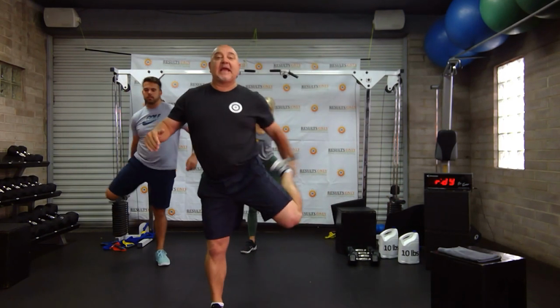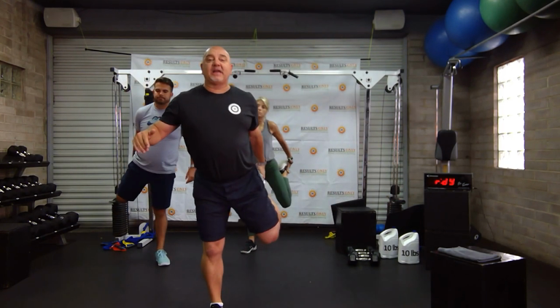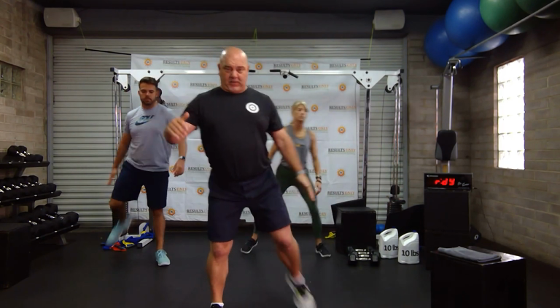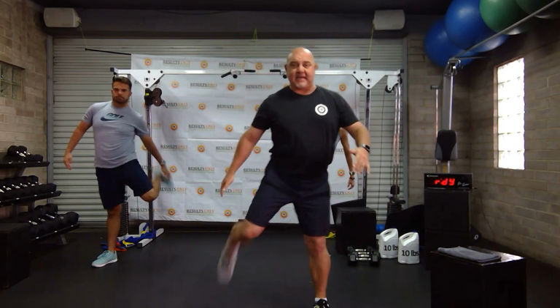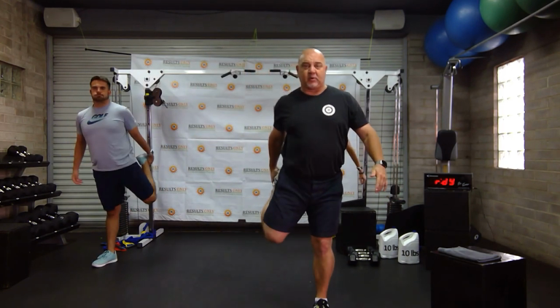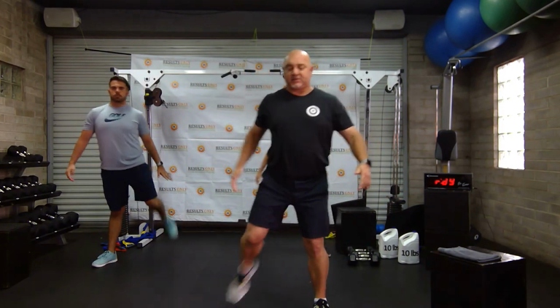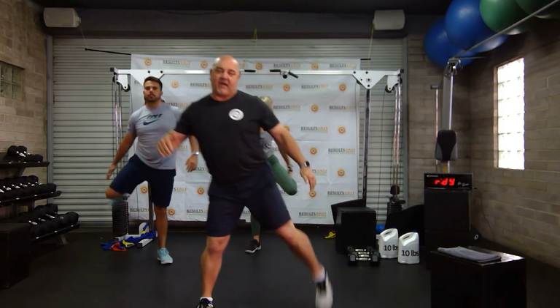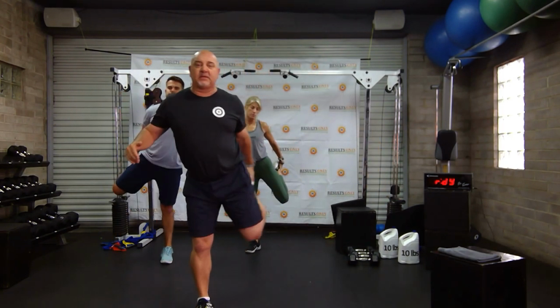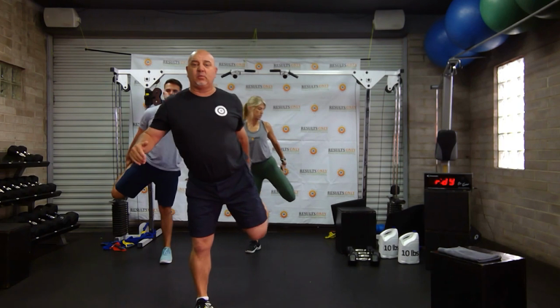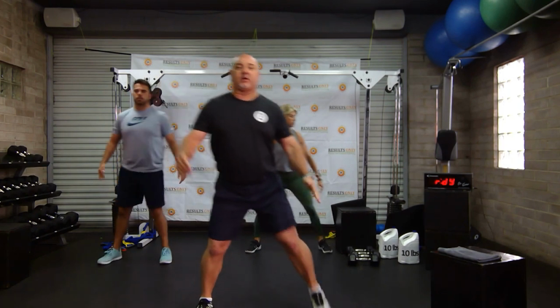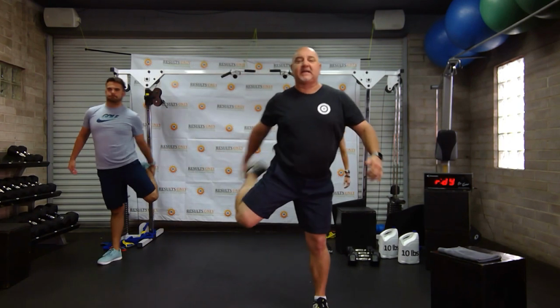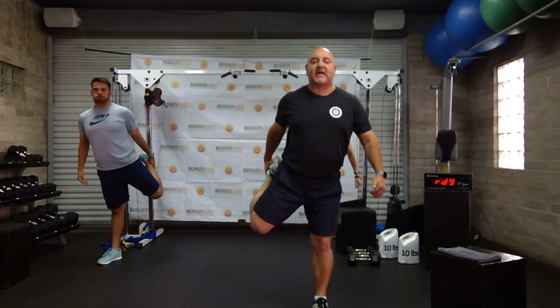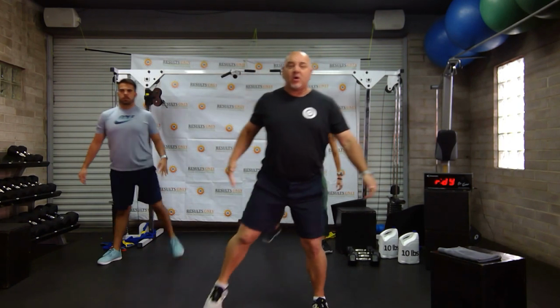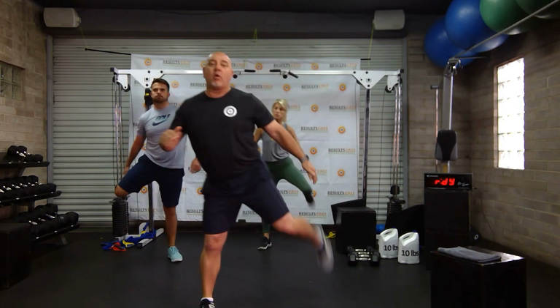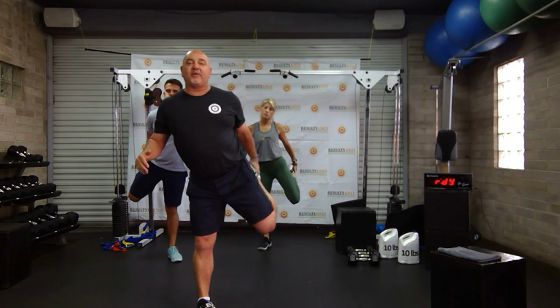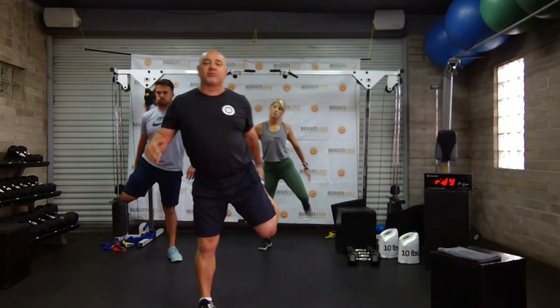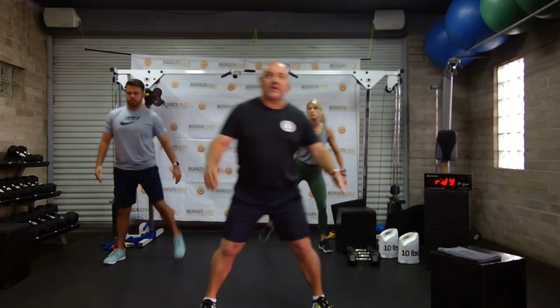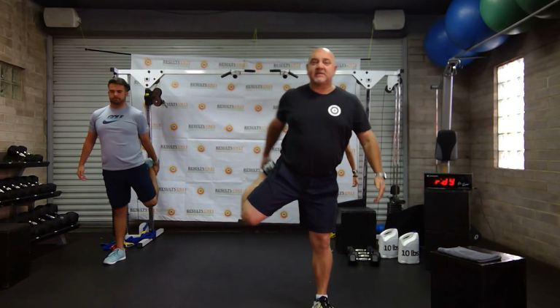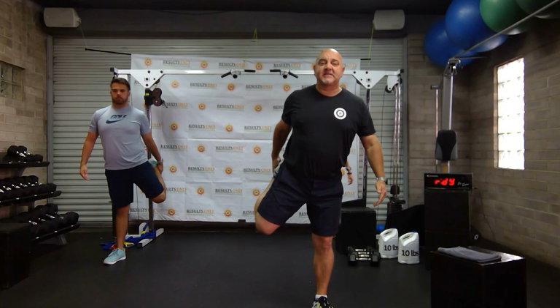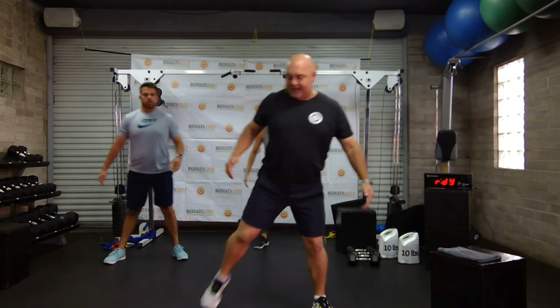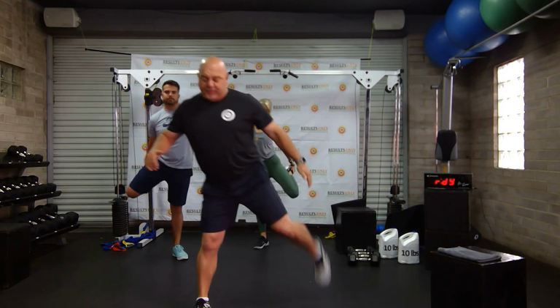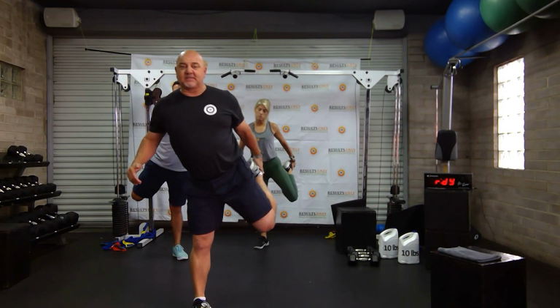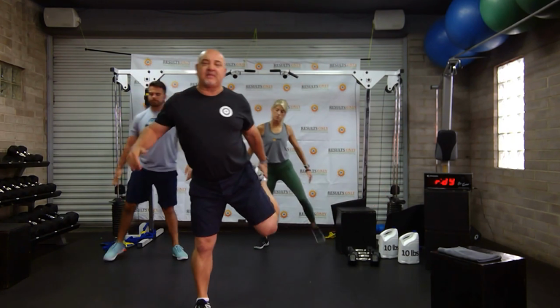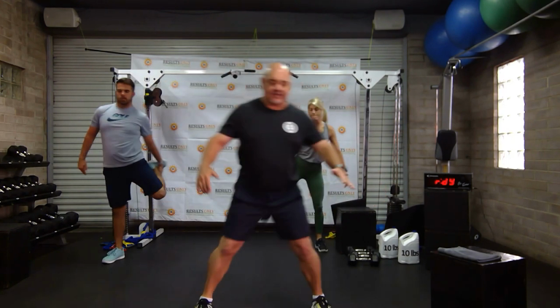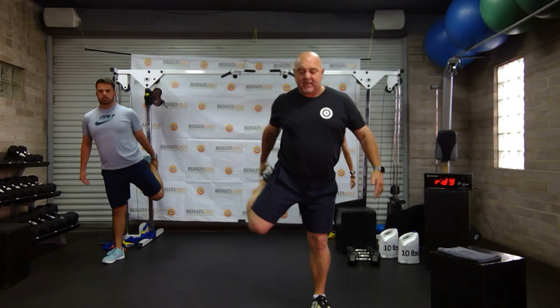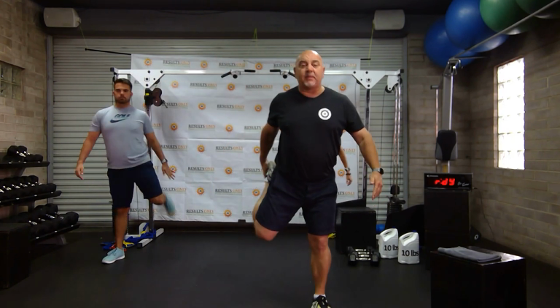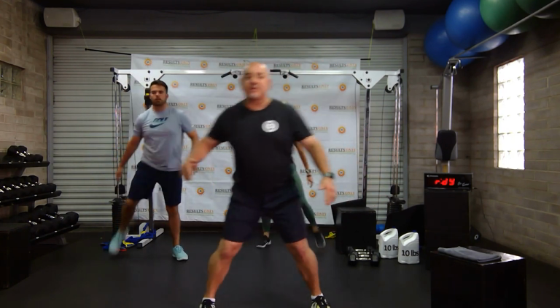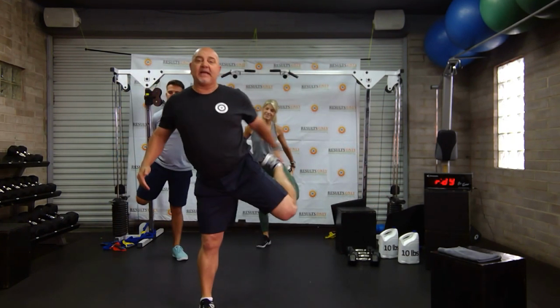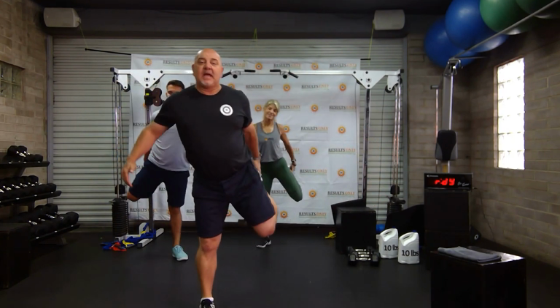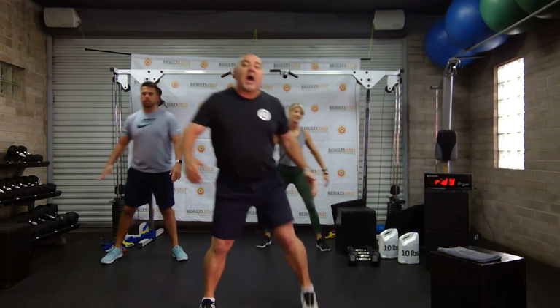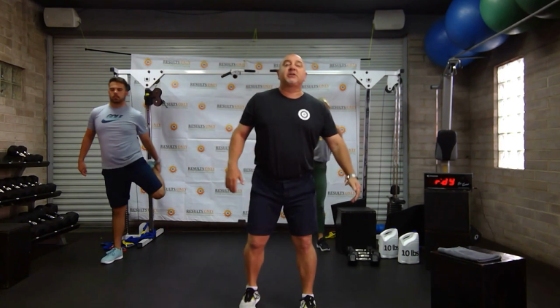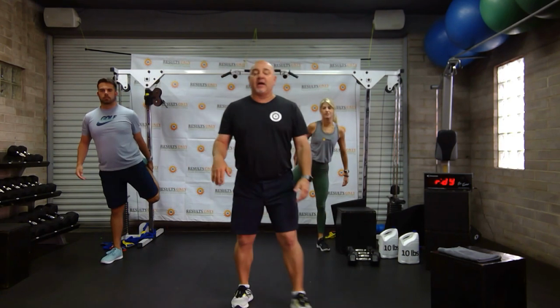Today we have what we call a right and left workout. Everything we do, we're going to do on our right side and our left side. Our warm-up for every grouping is going to be something that is double arm, double leg. I'd like you to go to a knee hug.